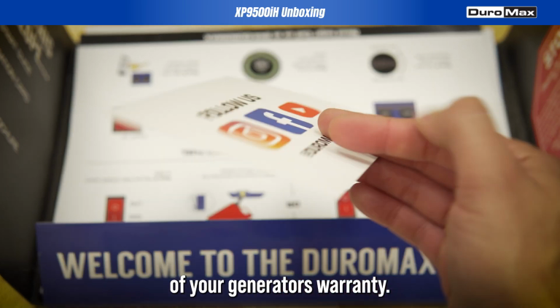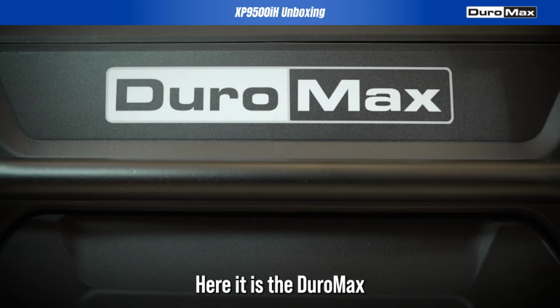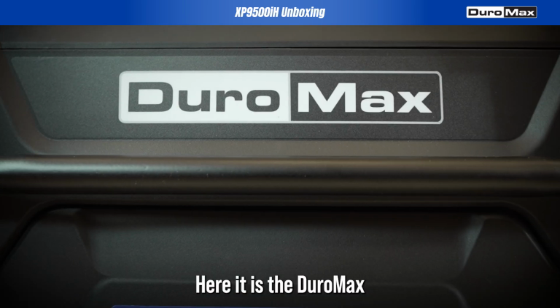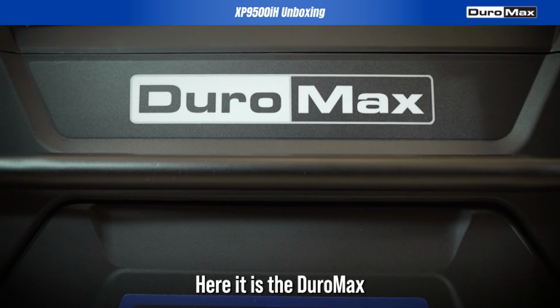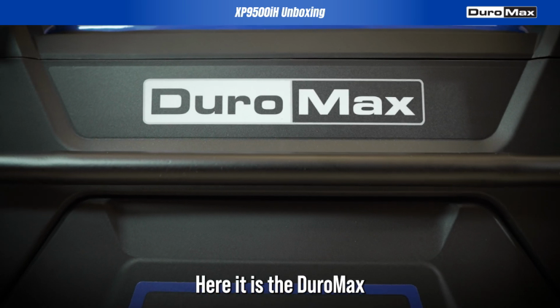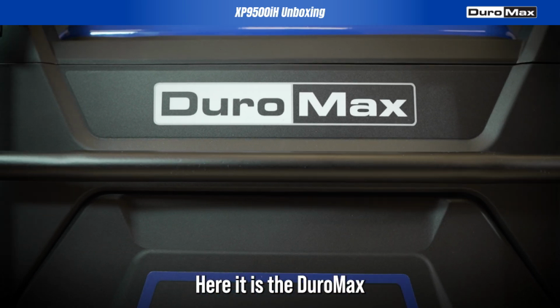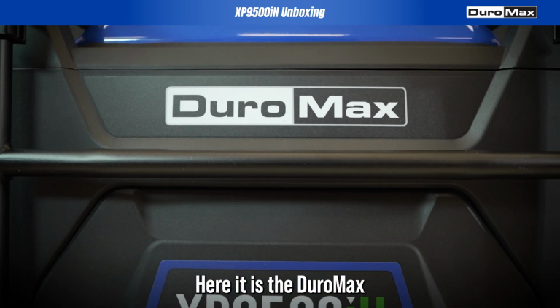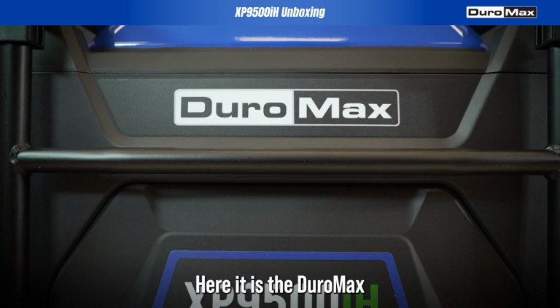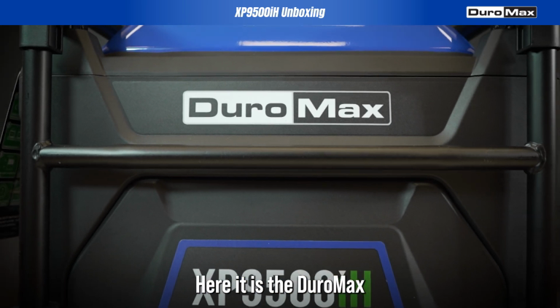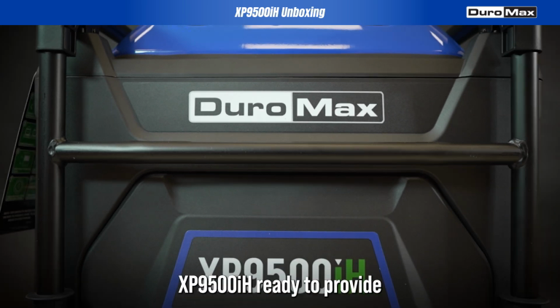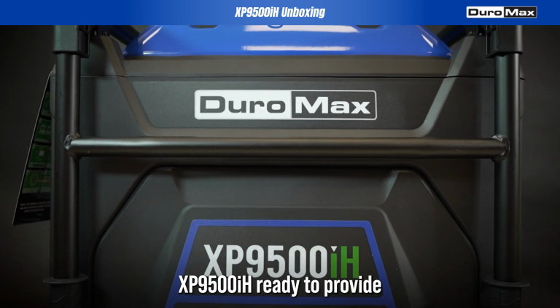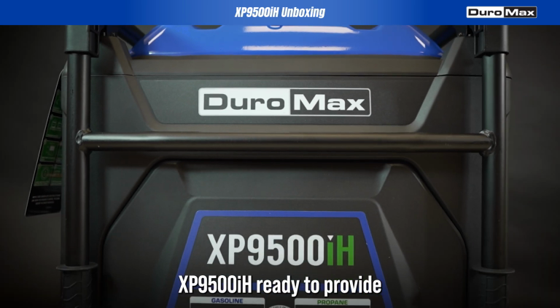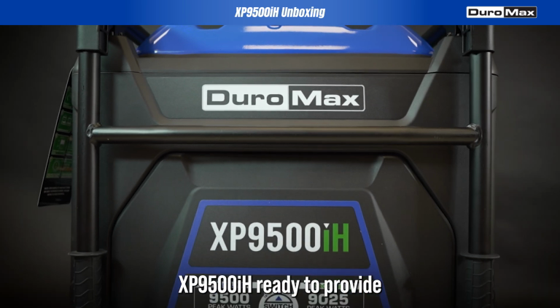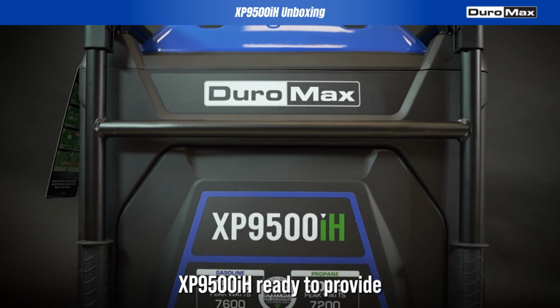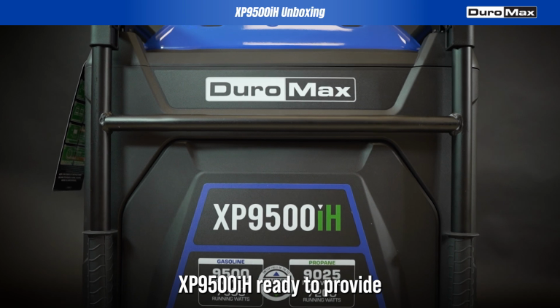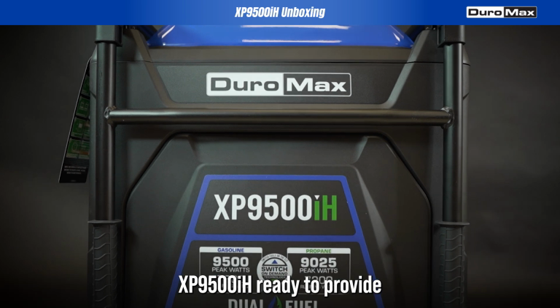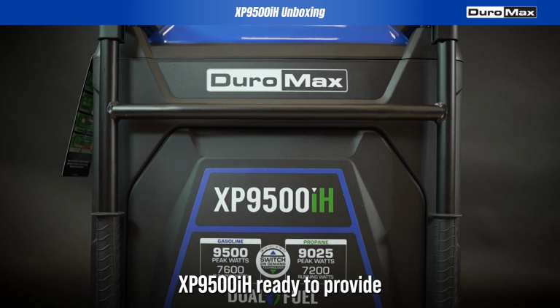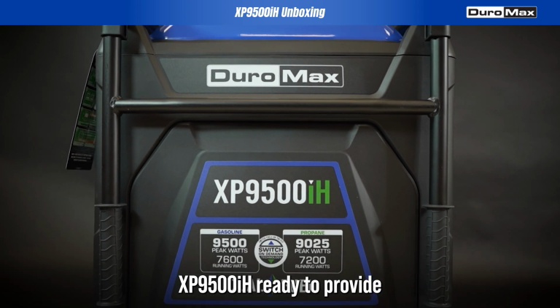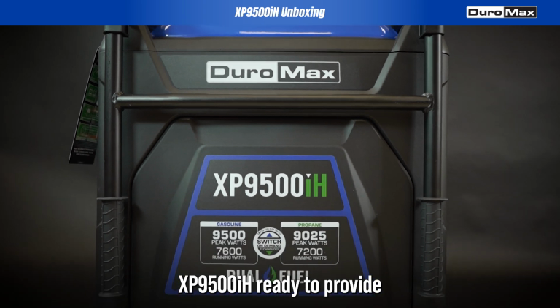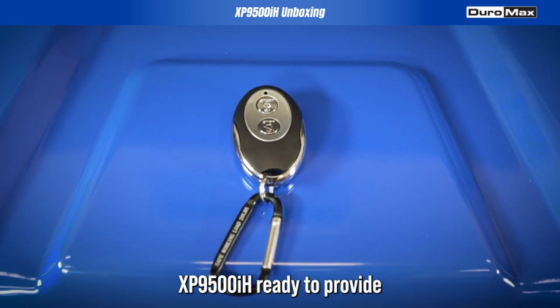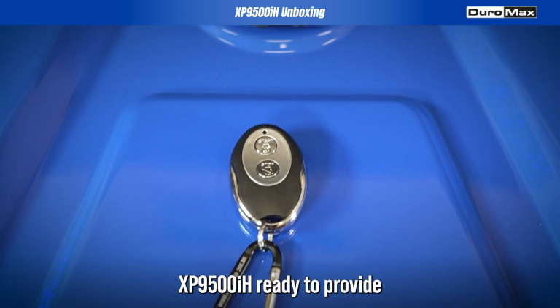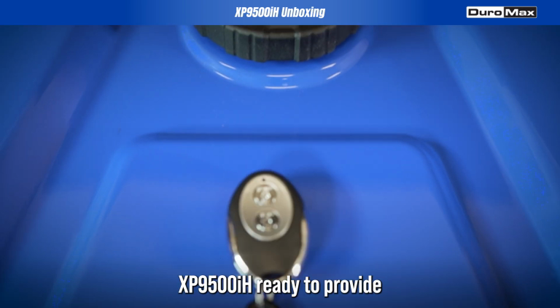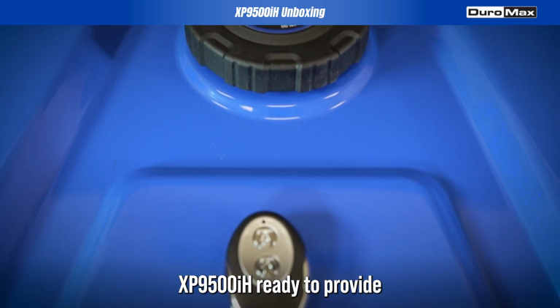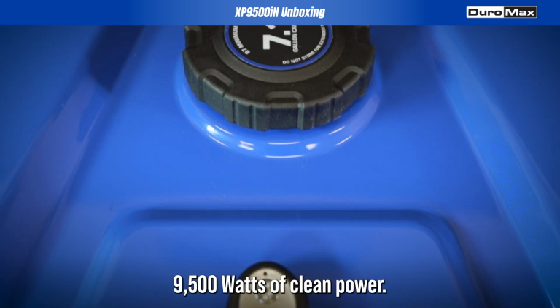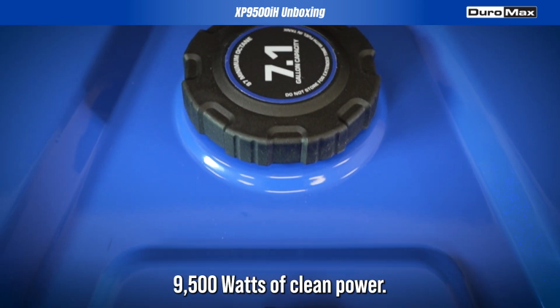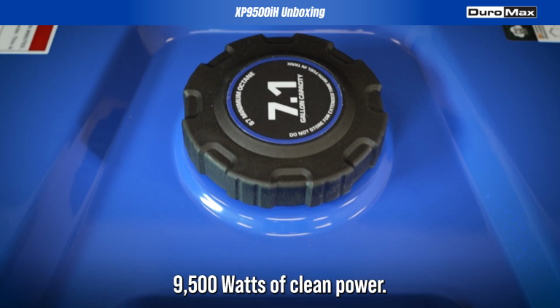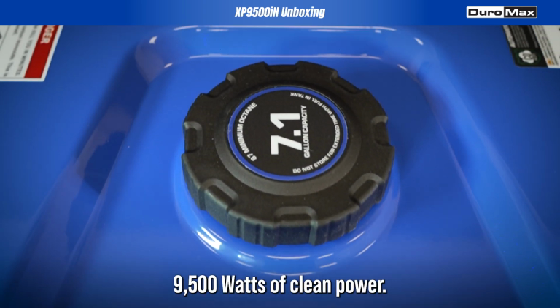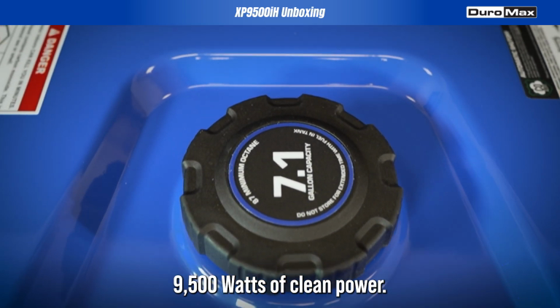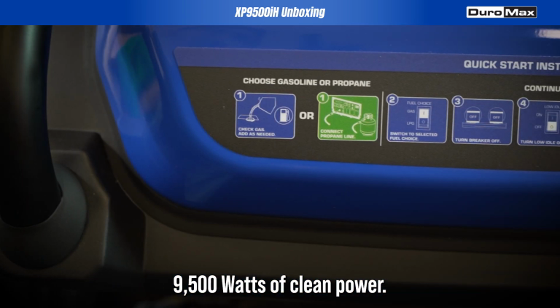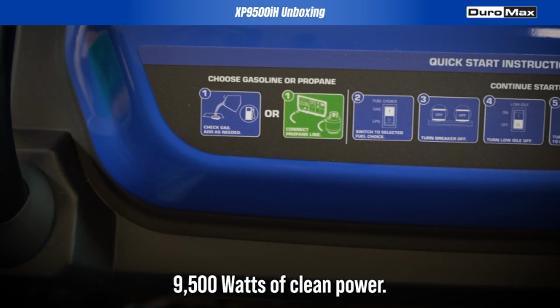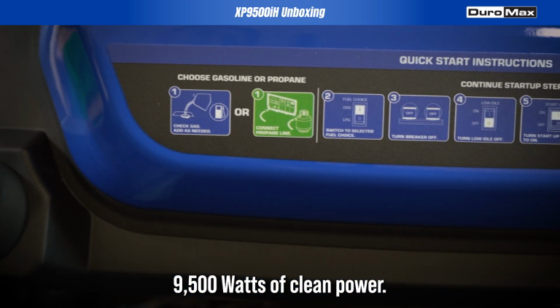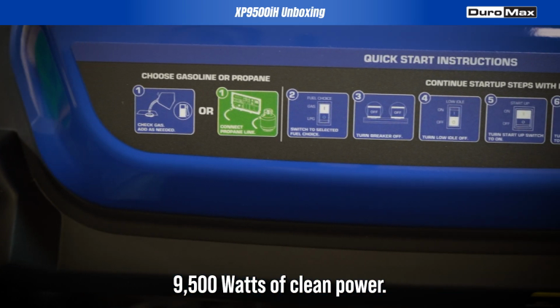Here it is — the DuroMax XP9500iH, ready to provide 9500 watts of clean power.